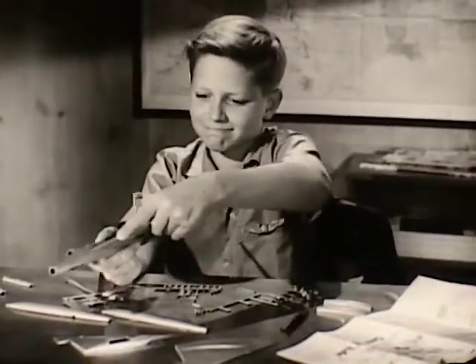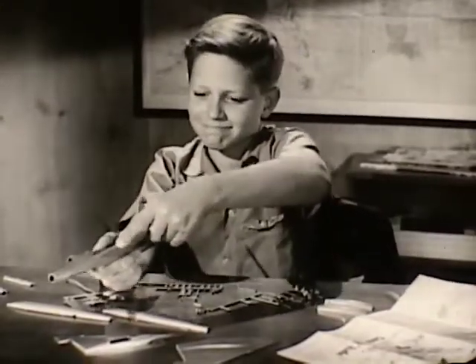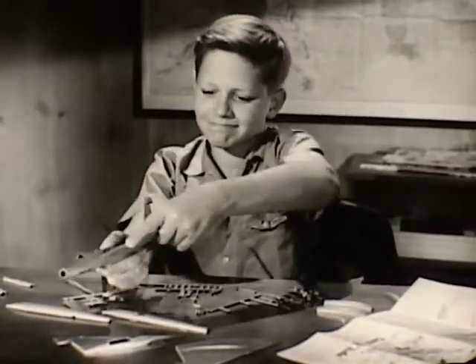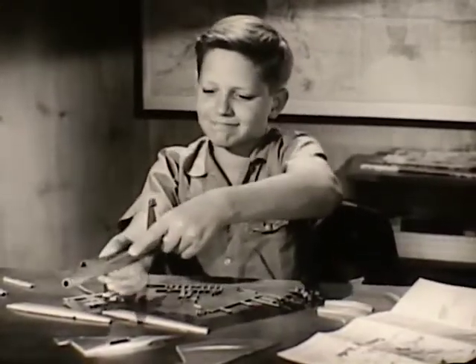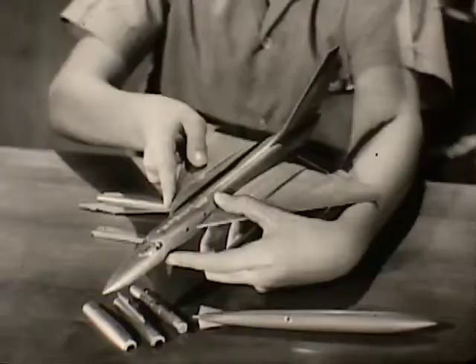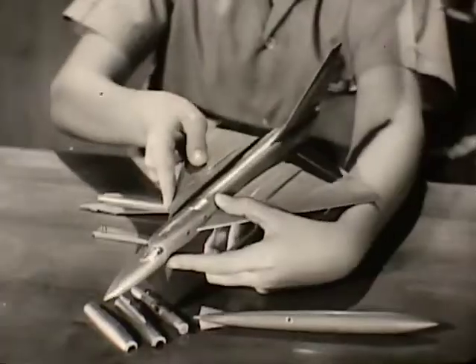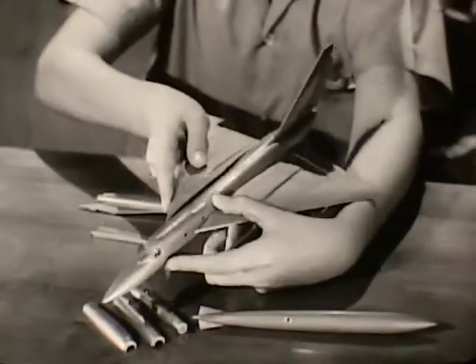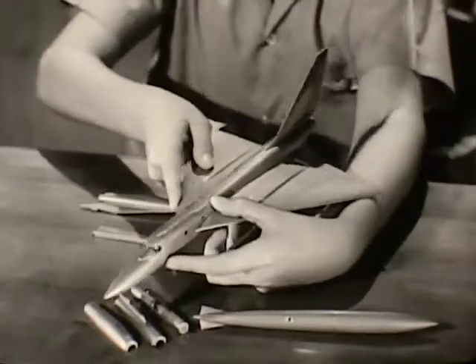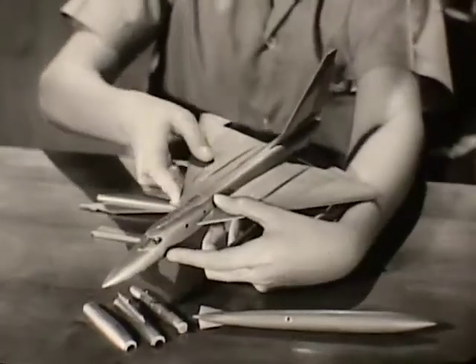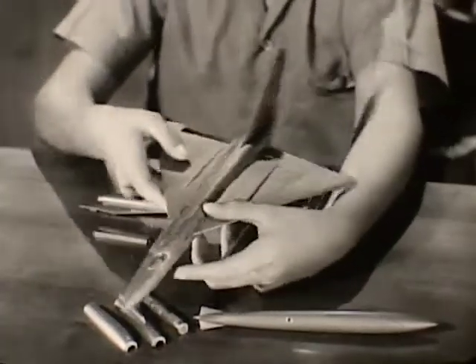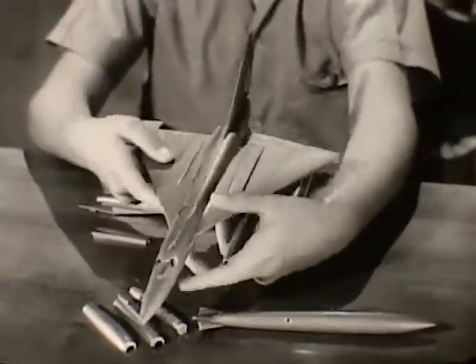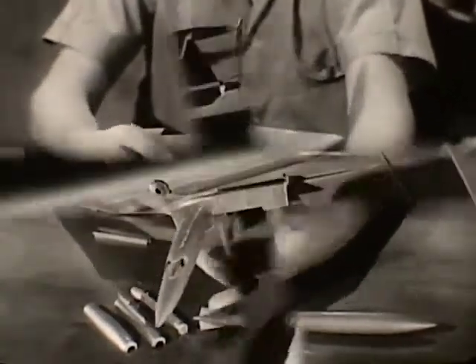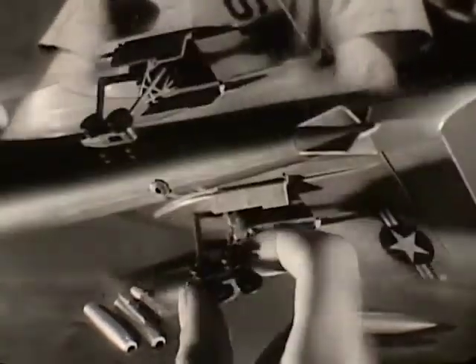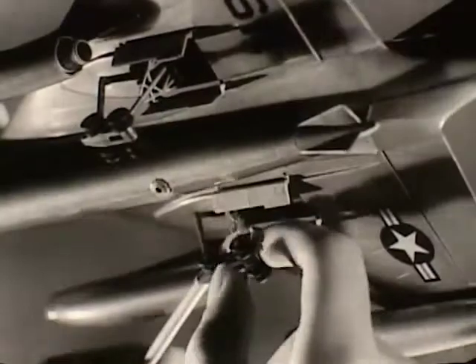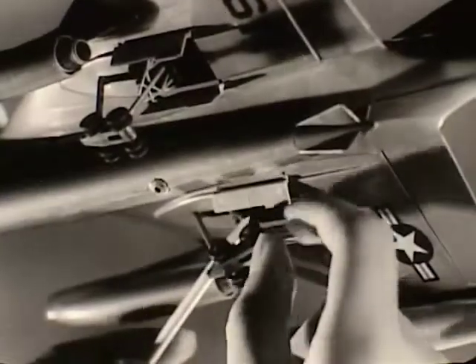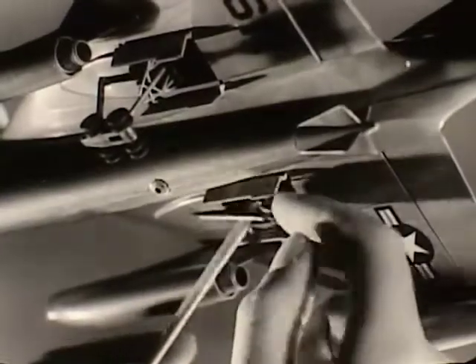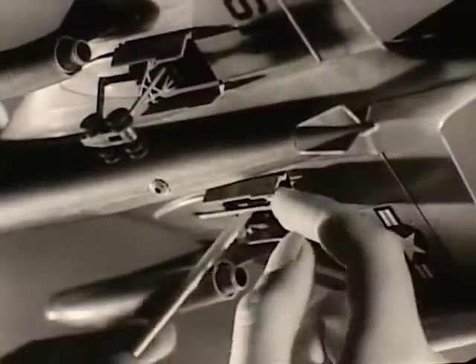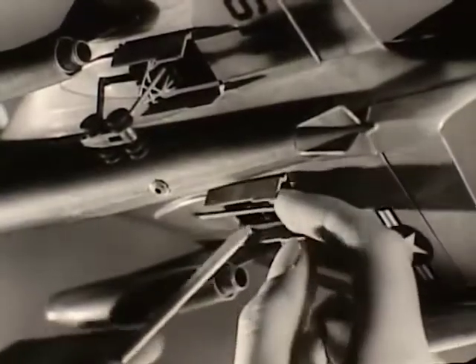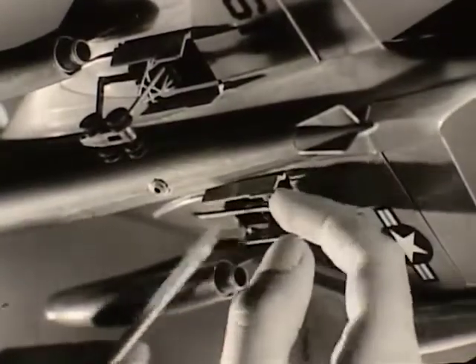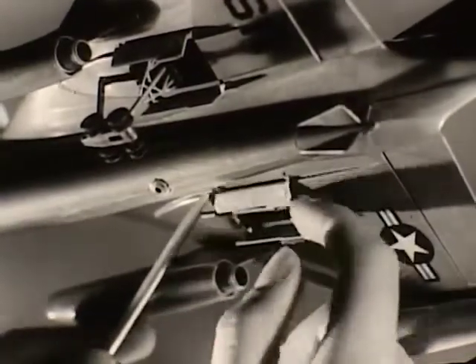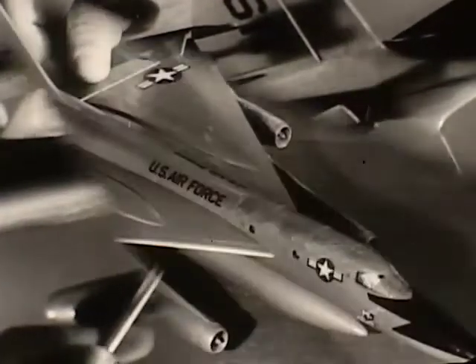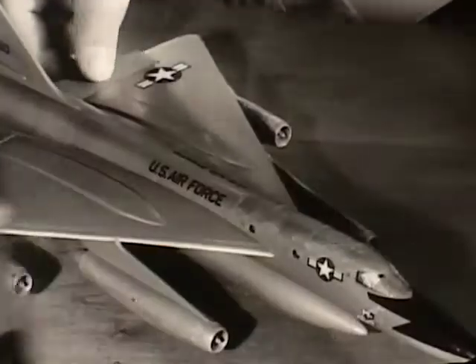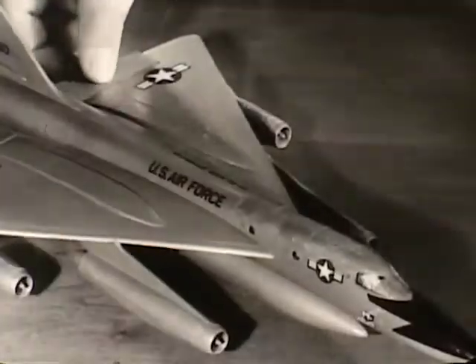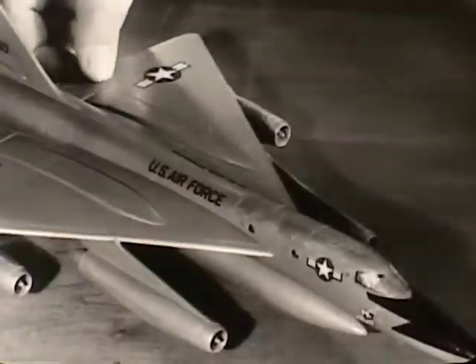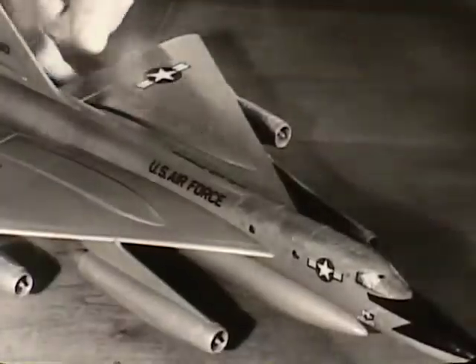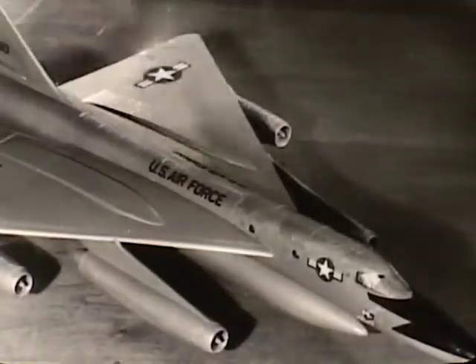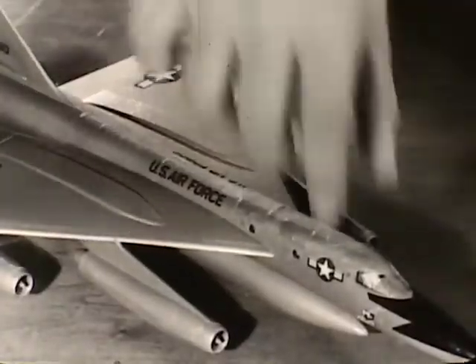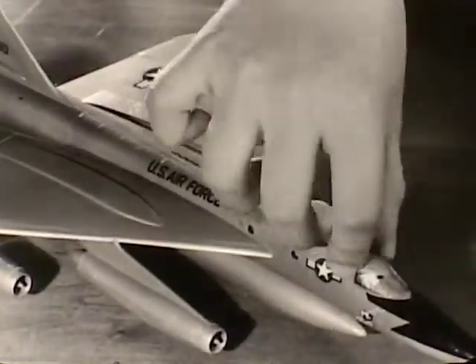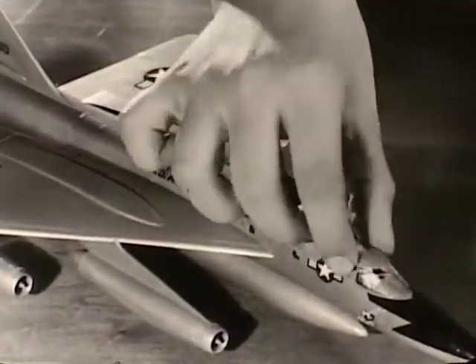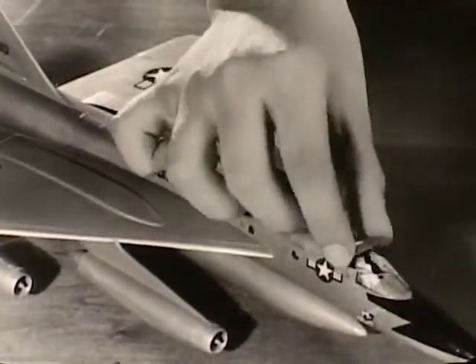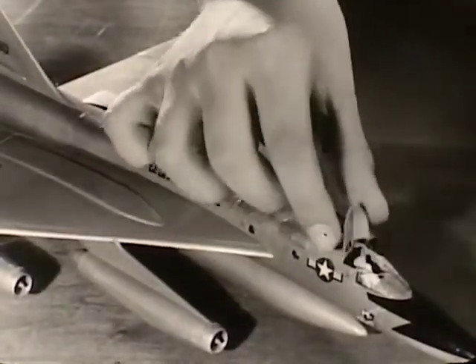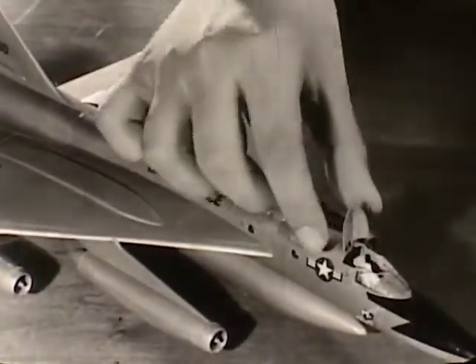The parts snap together for a perfect fit. No gluing needed. What's more, the landing gear retracts, the ailerons move, even the escape hatches open.